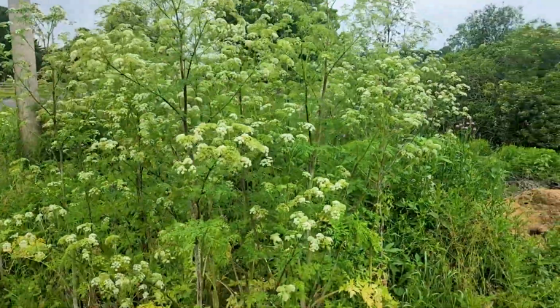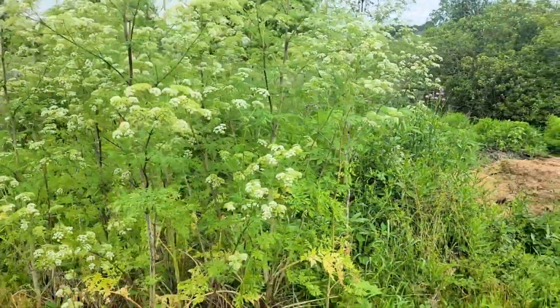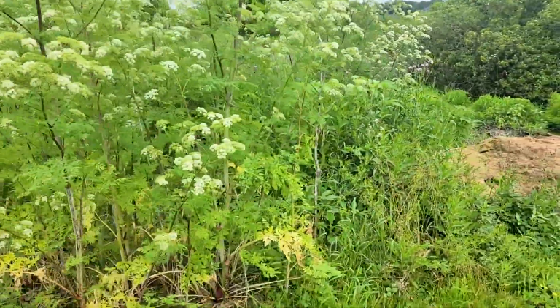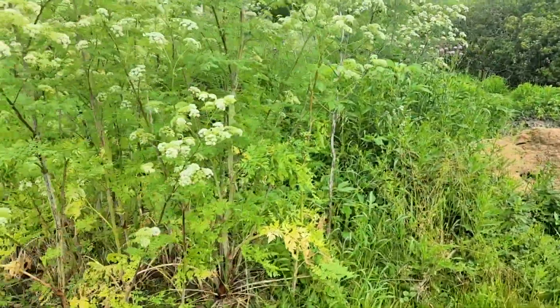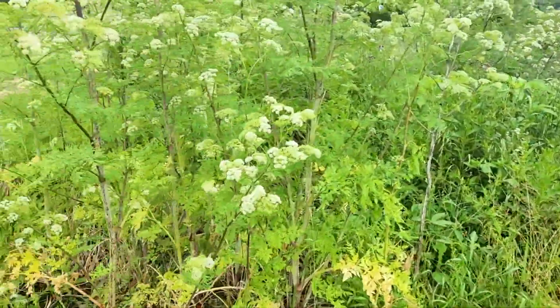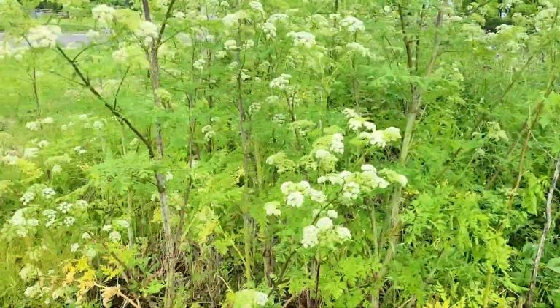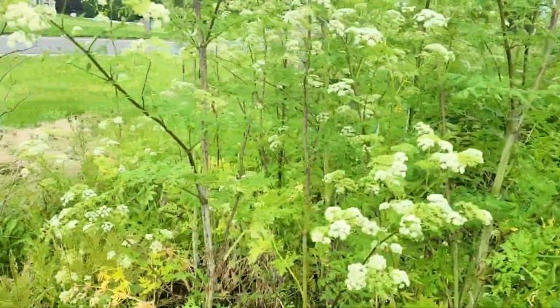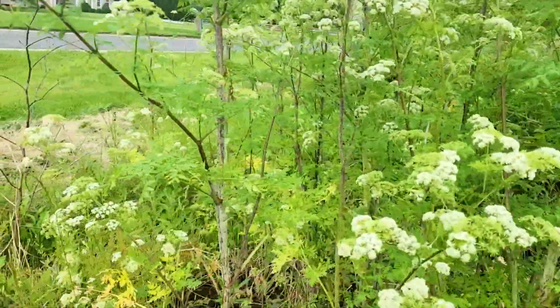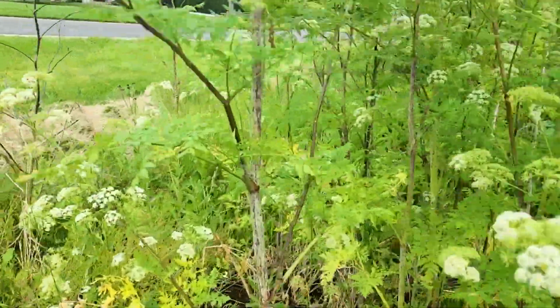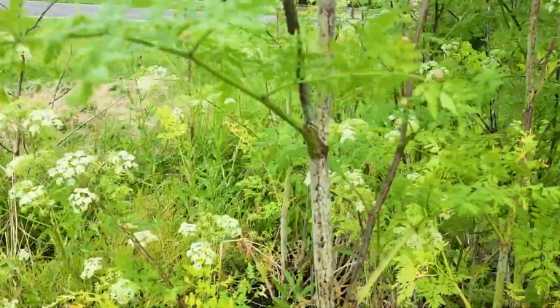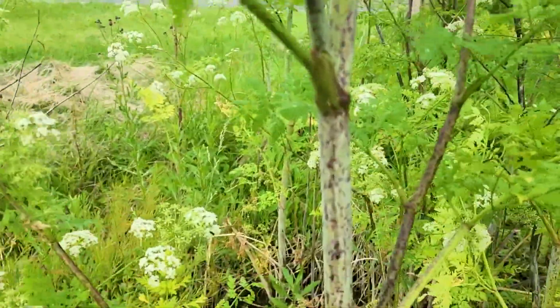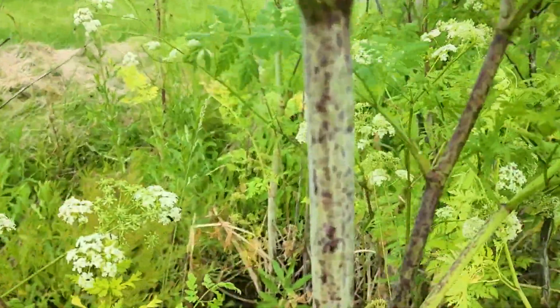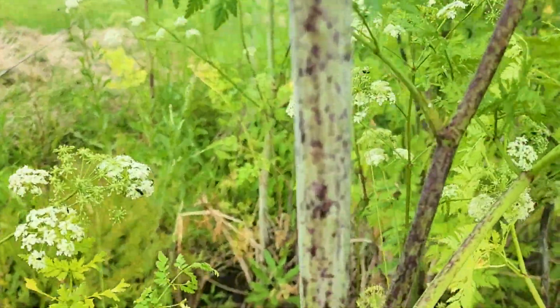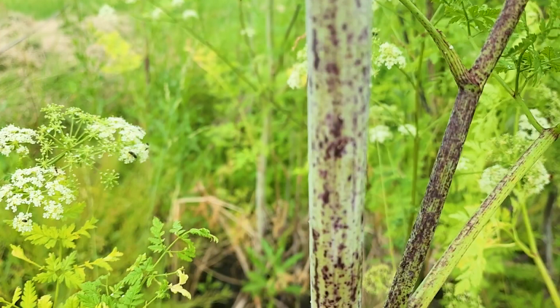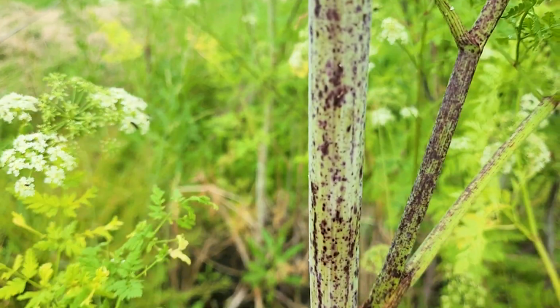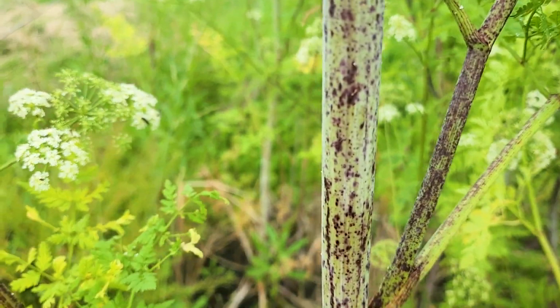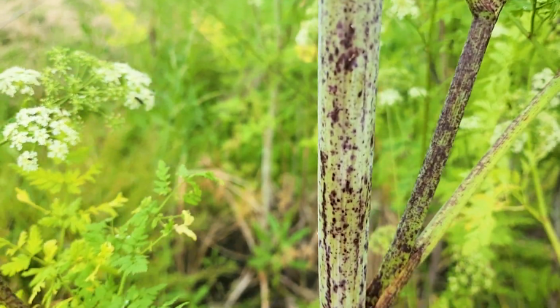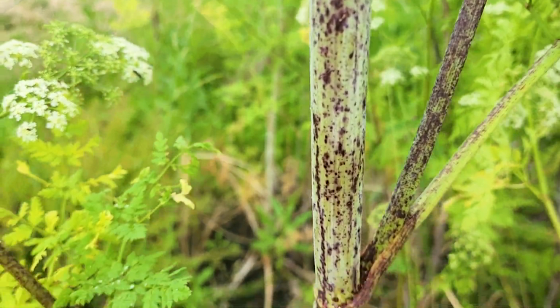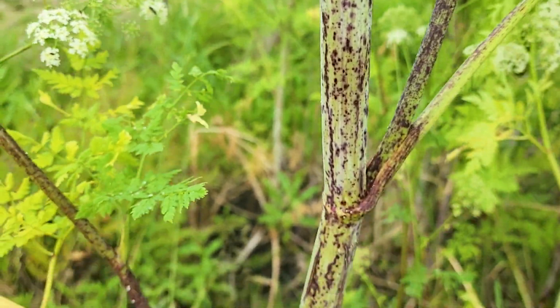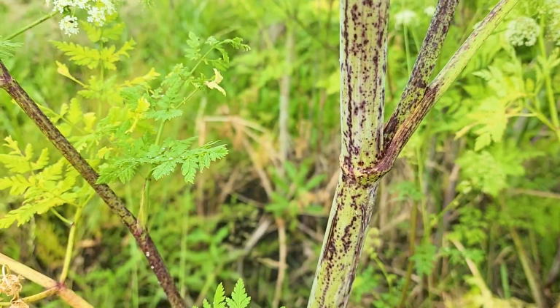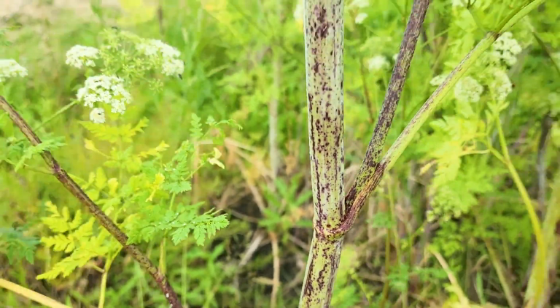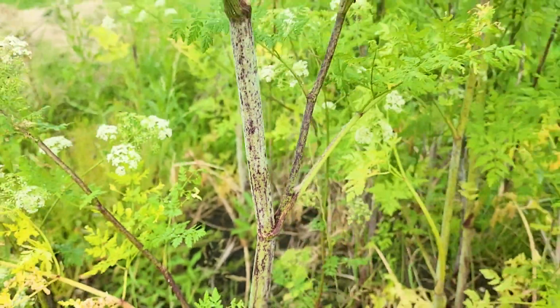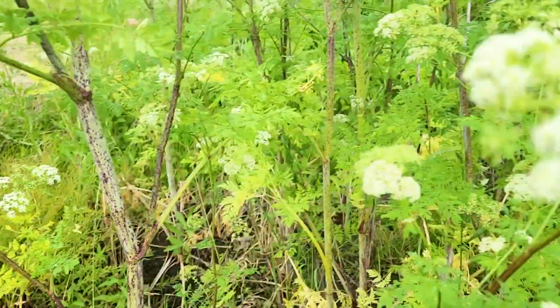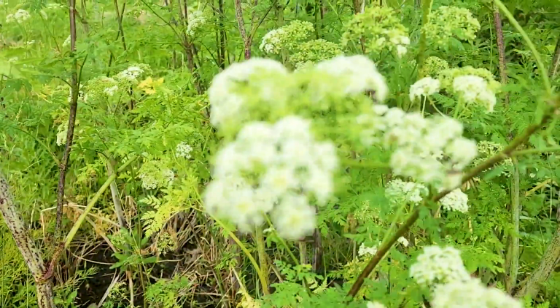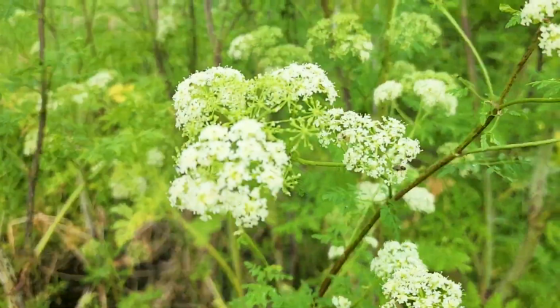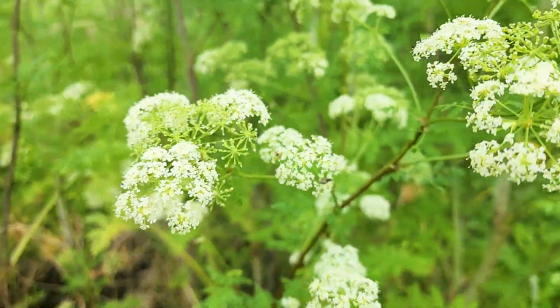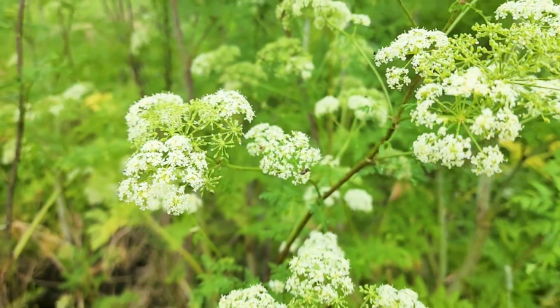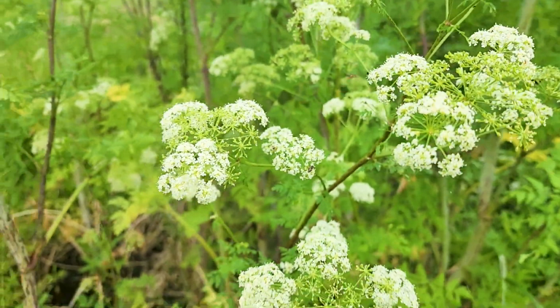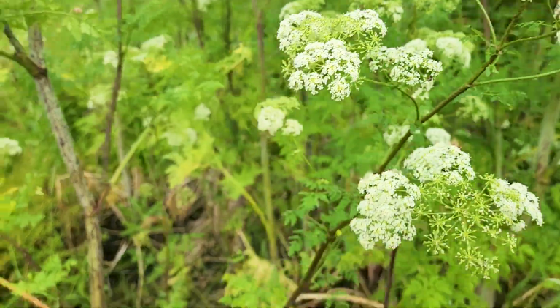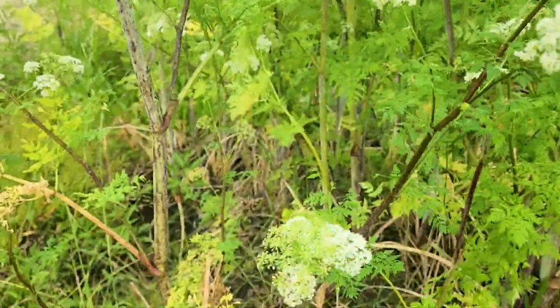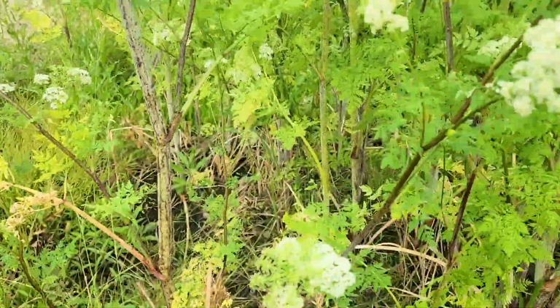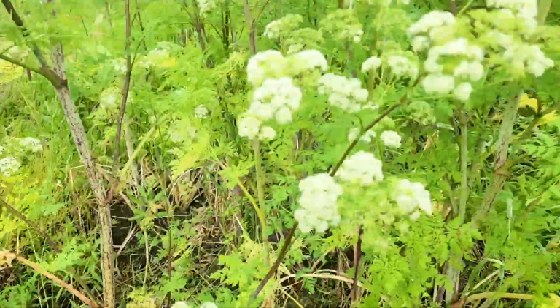I want you to take a close look. If you're just driving by, you'll notice kind of a splotchiness on that stem. You can see that. Take a look at the flowers — you do not want to eat them.